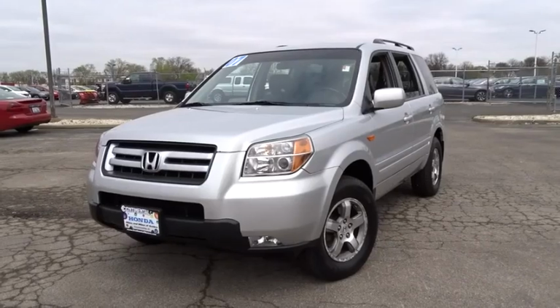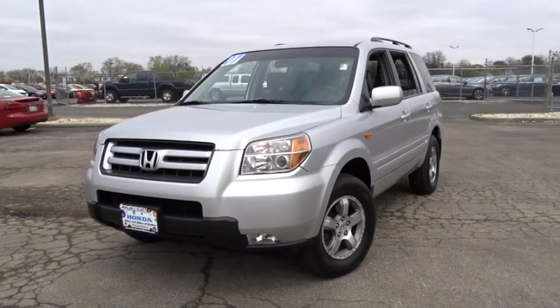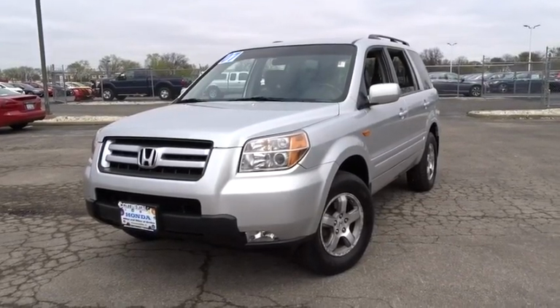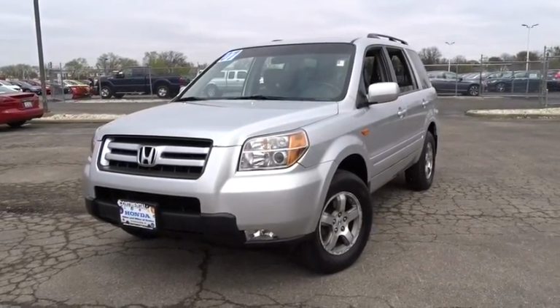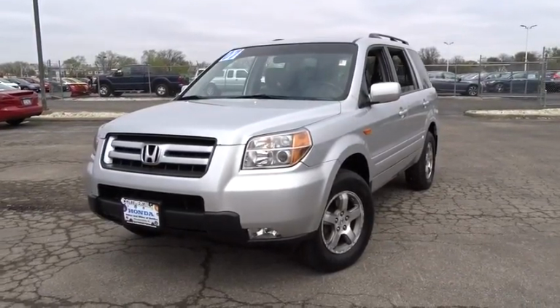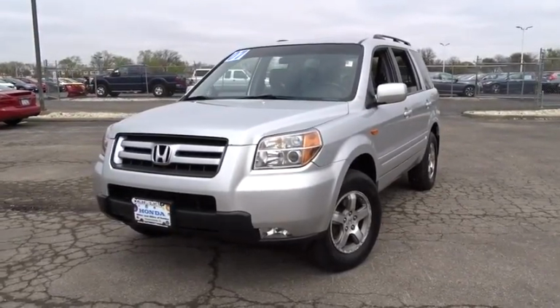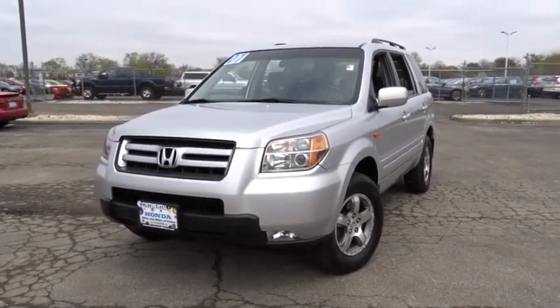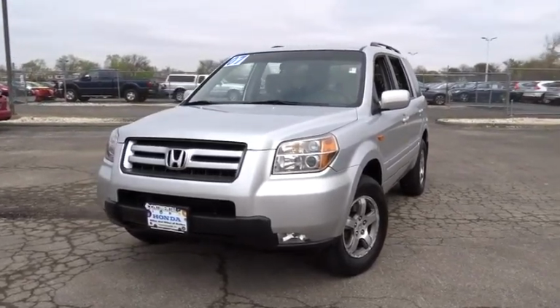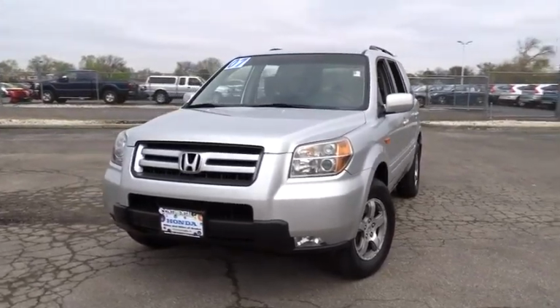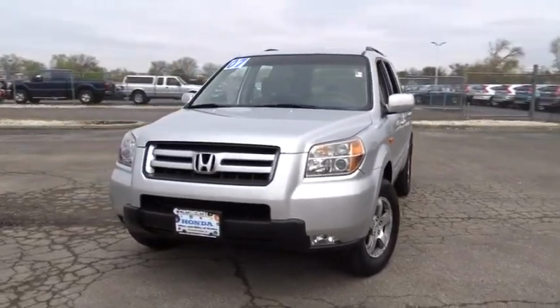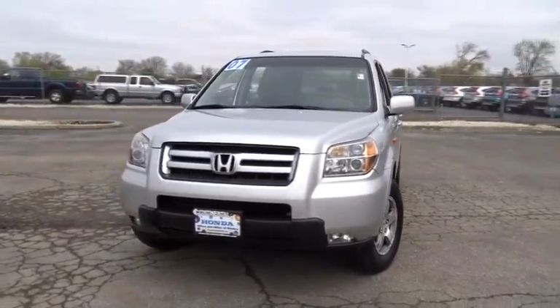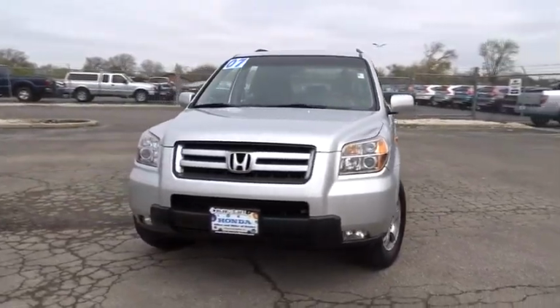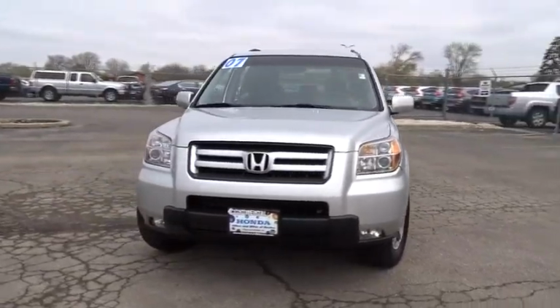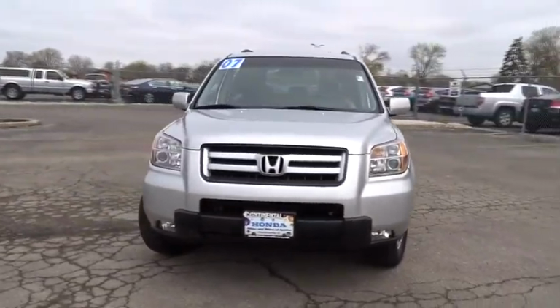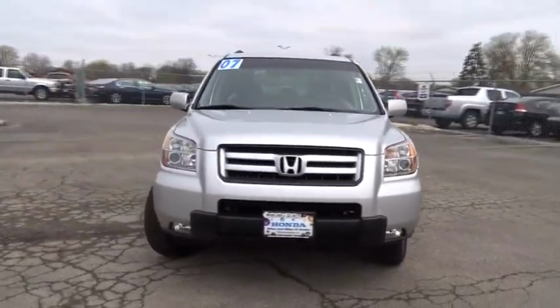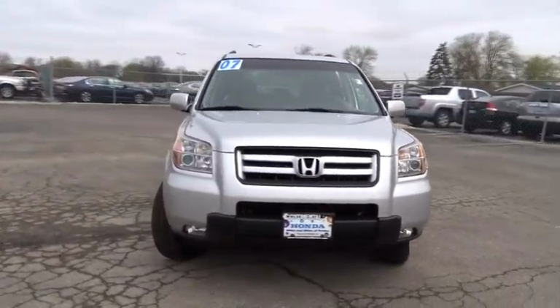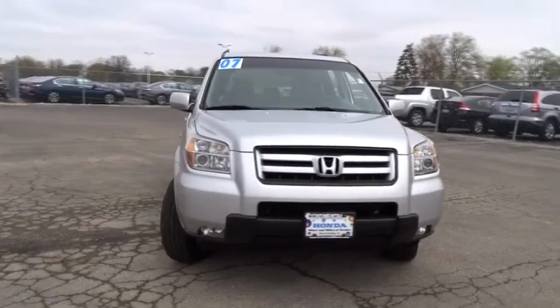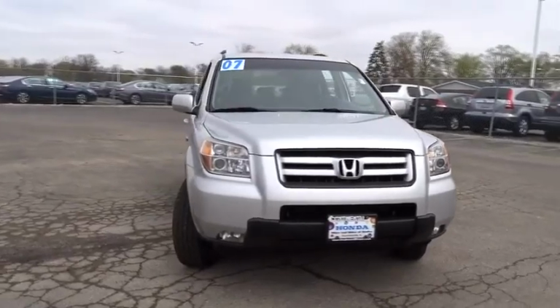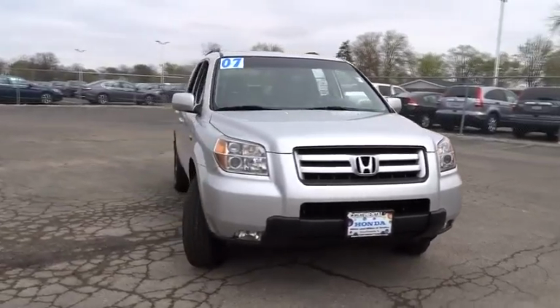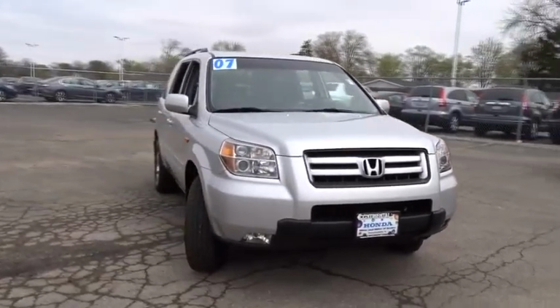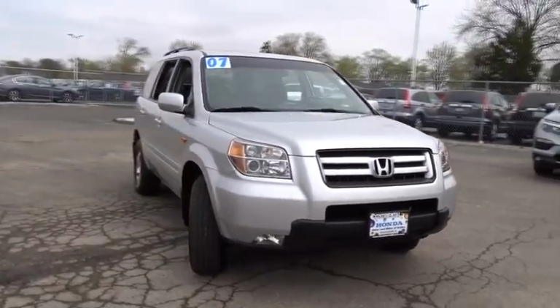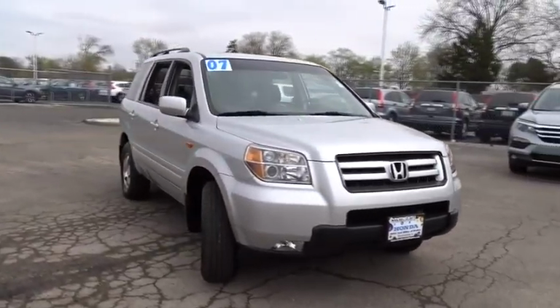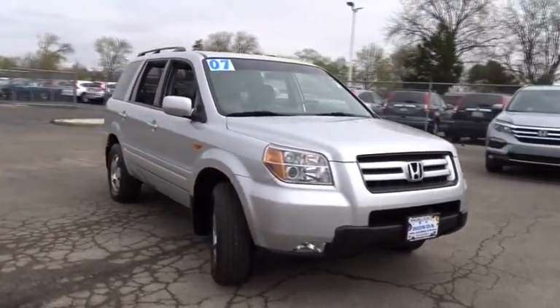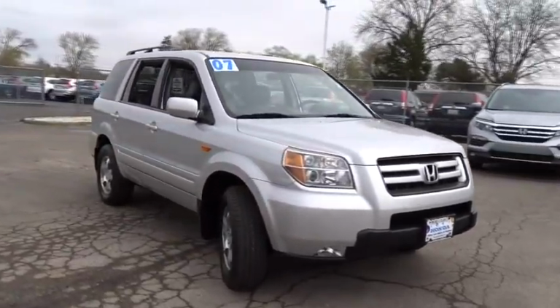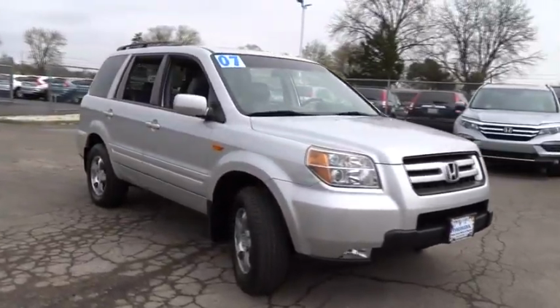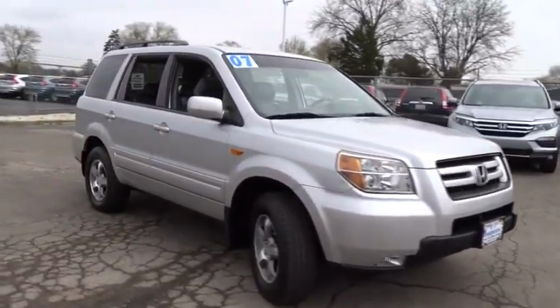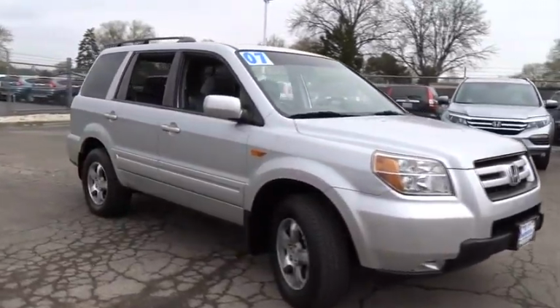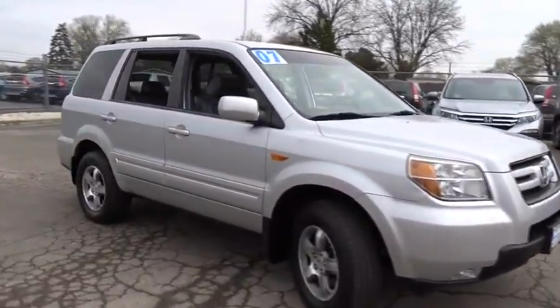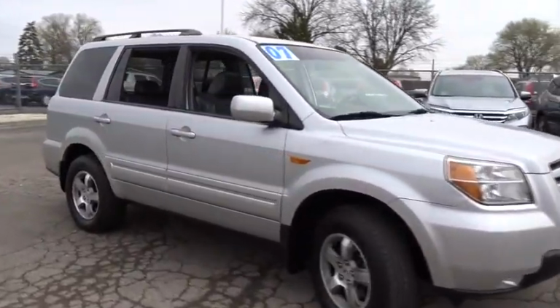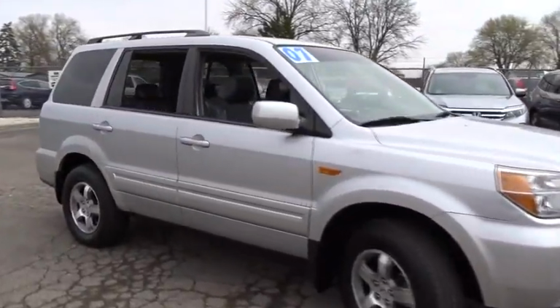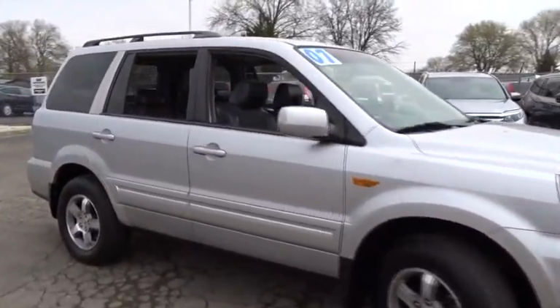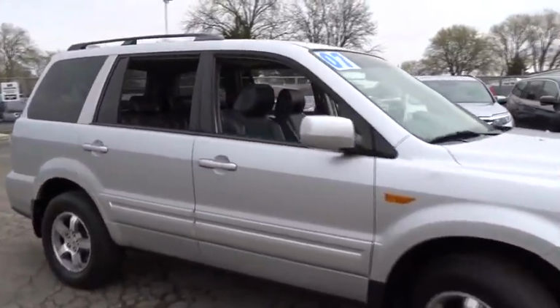The 2007 Honda Pilot. Optimal utility. Indulgent interior. Powerful performer. You'll be ready for almost anything in the Honda Pilot.